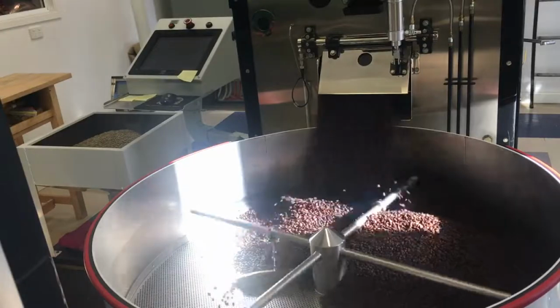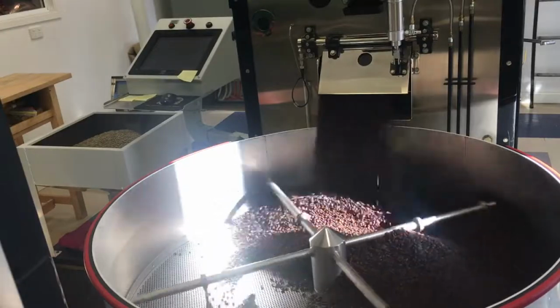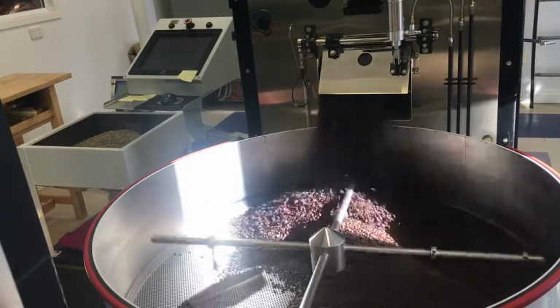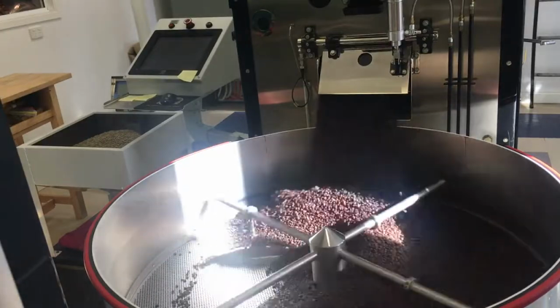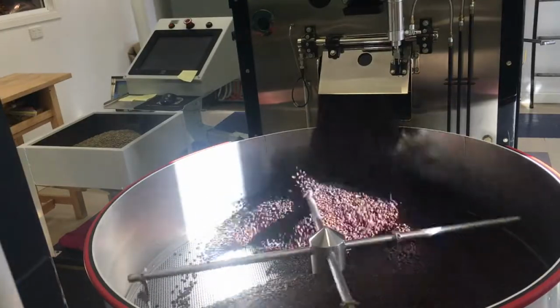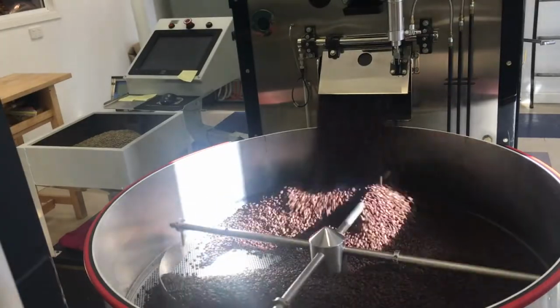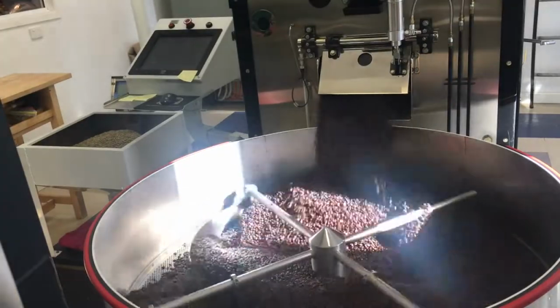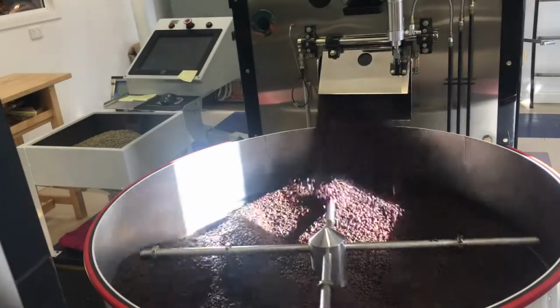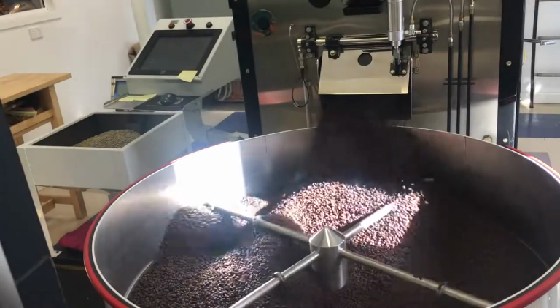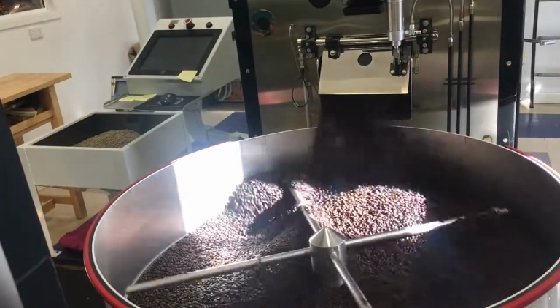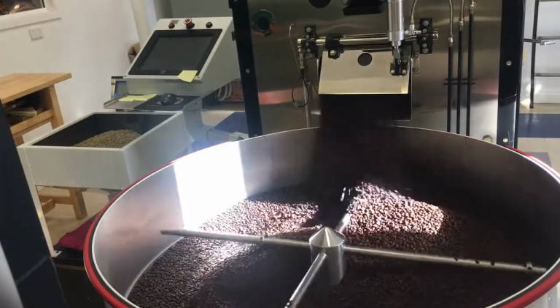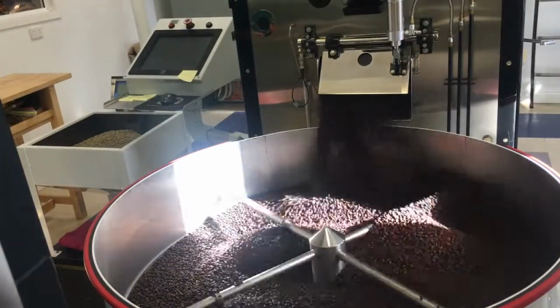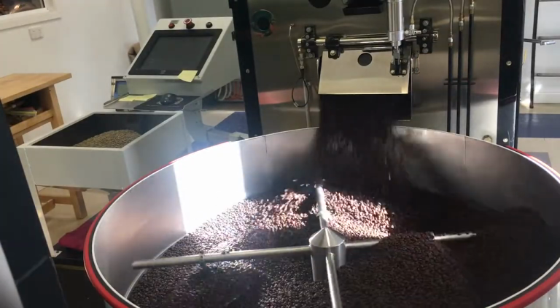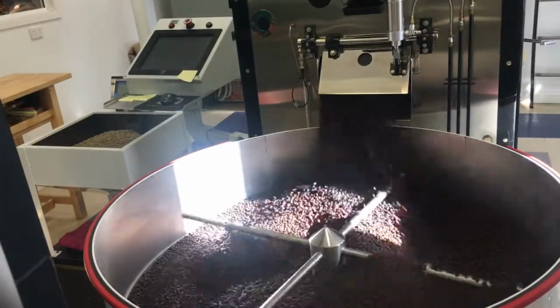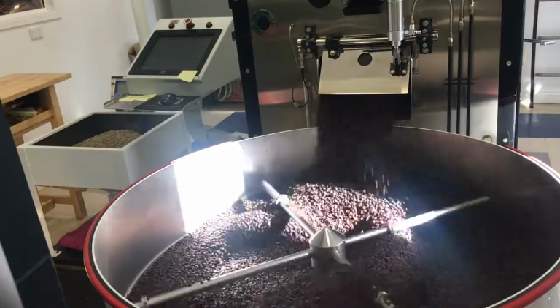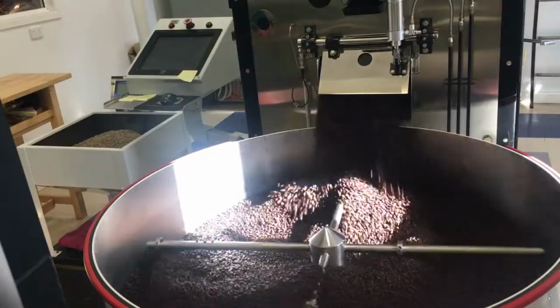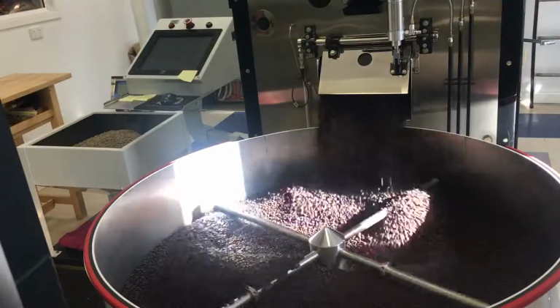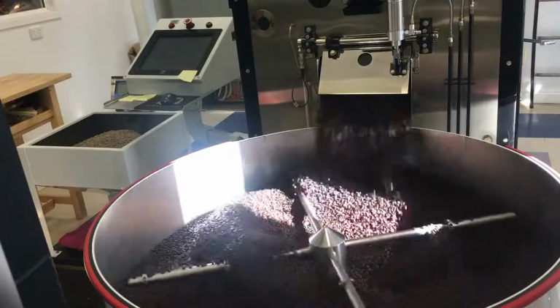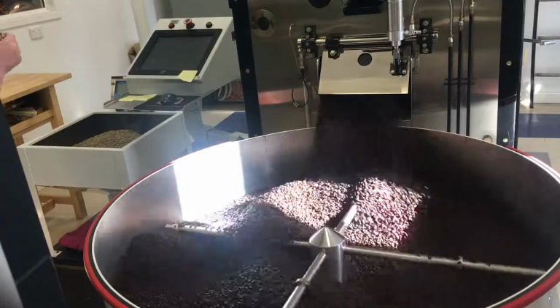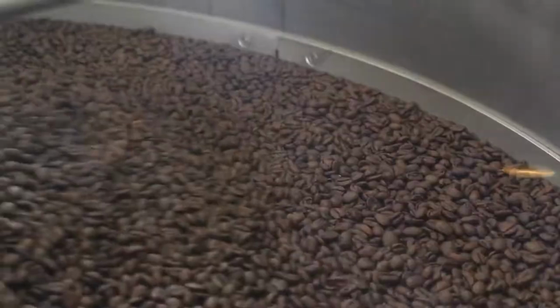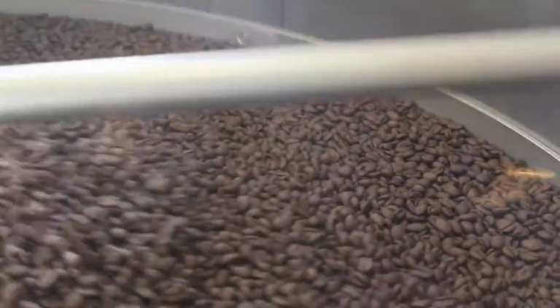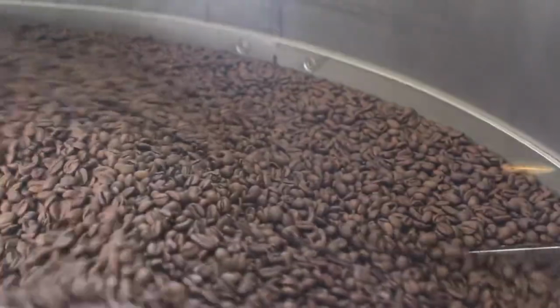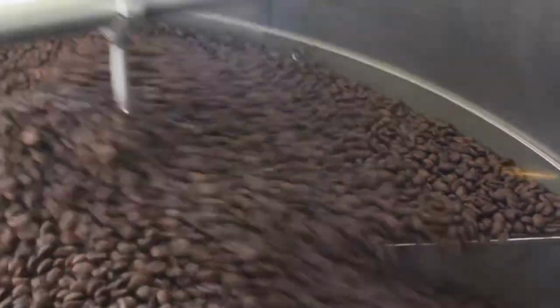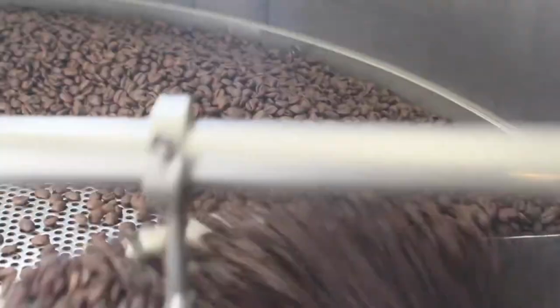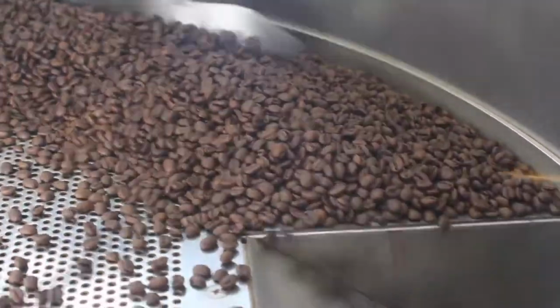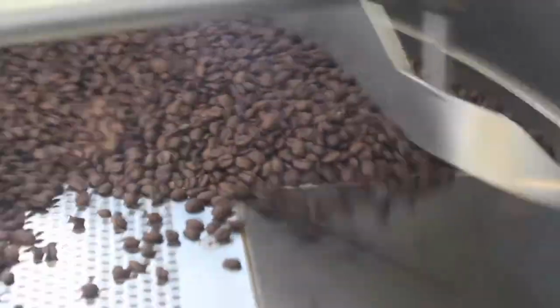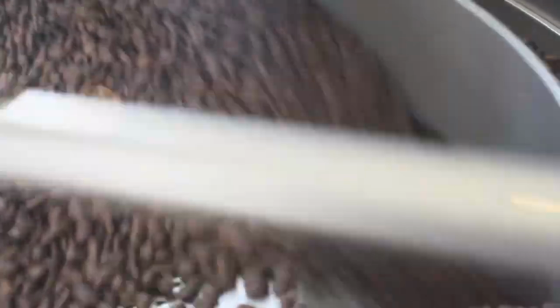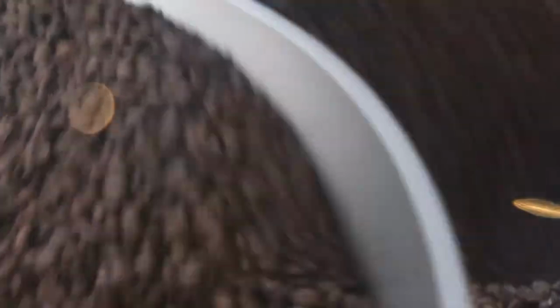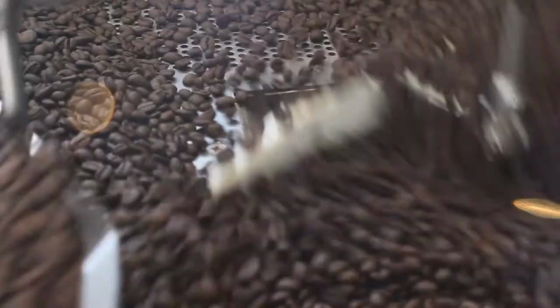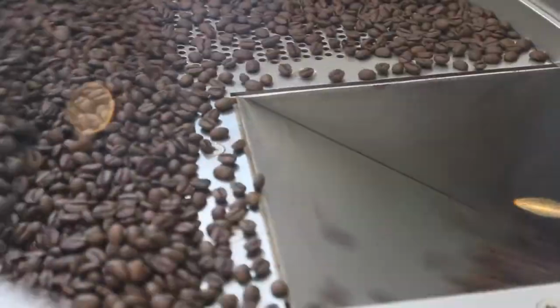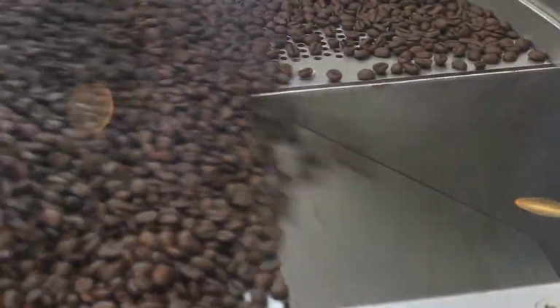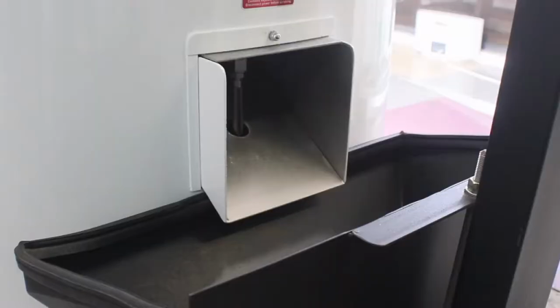This is so the coffee is cool enough that it doesn't damage any machinery and so it doesn't overcook. Because if it did, the coffee would be bitter. The next stage is the coffee is sucked through a de-stoner.